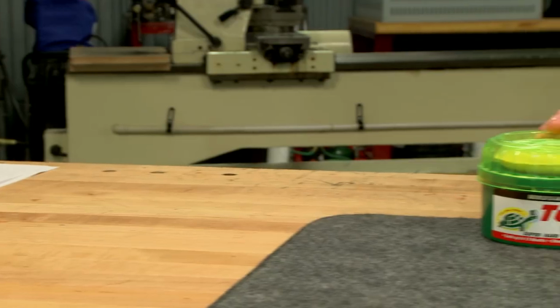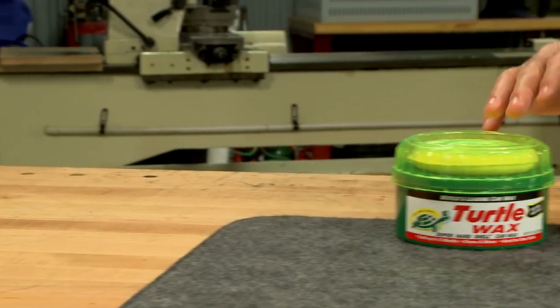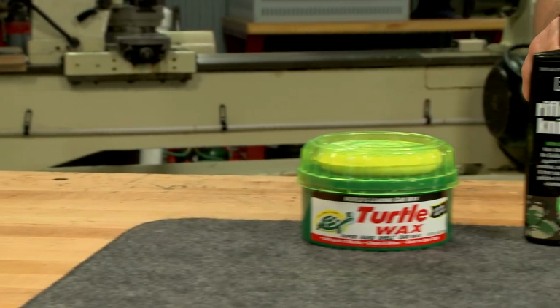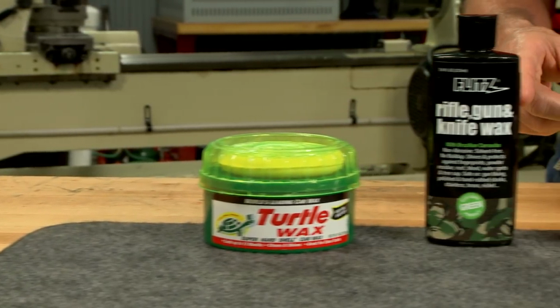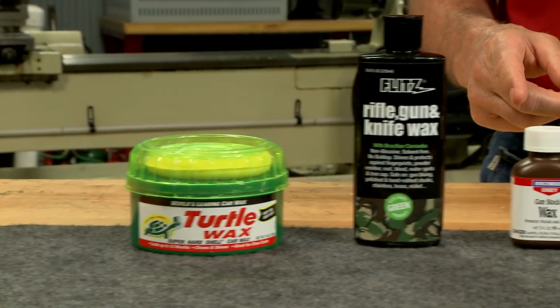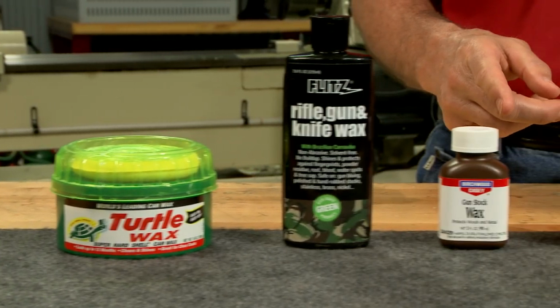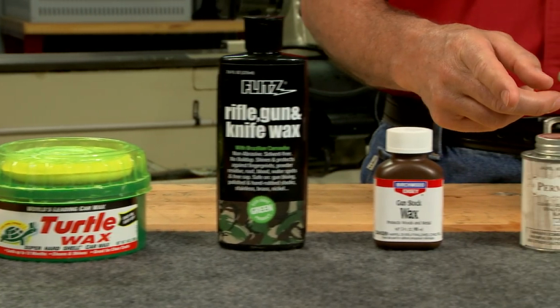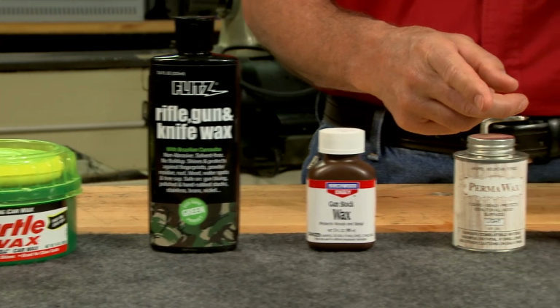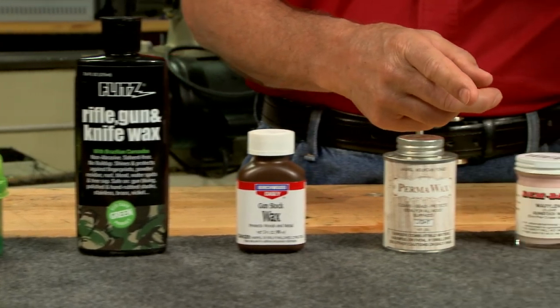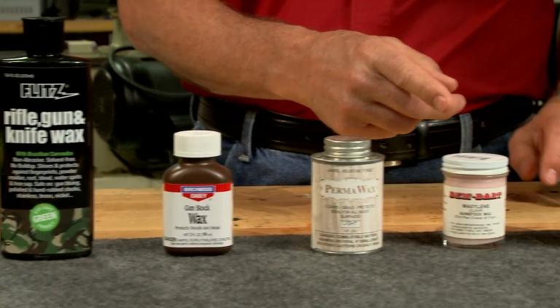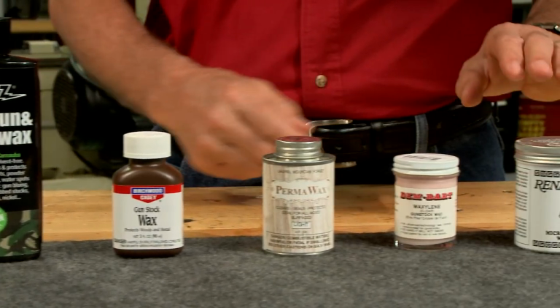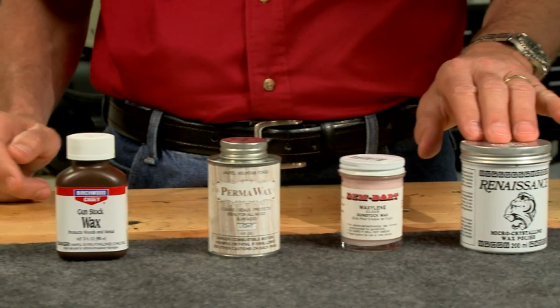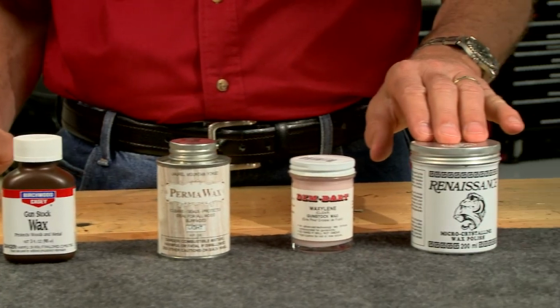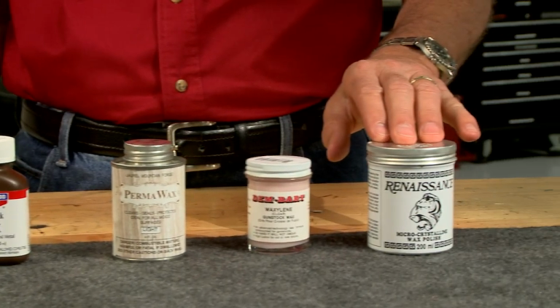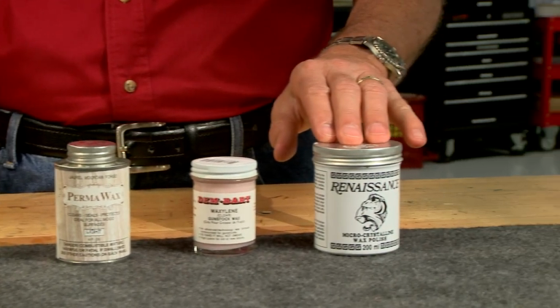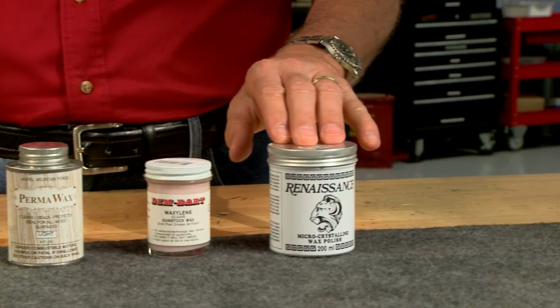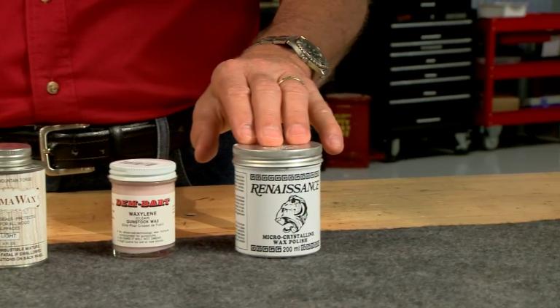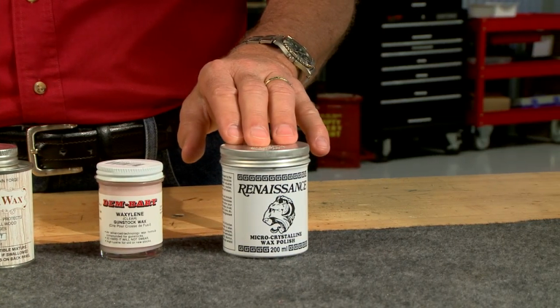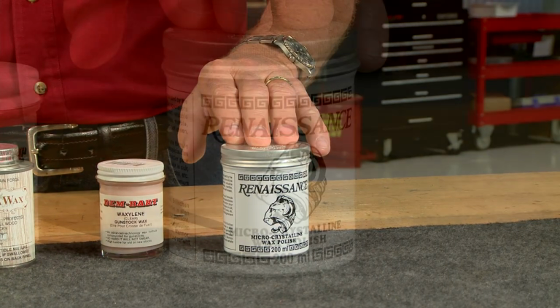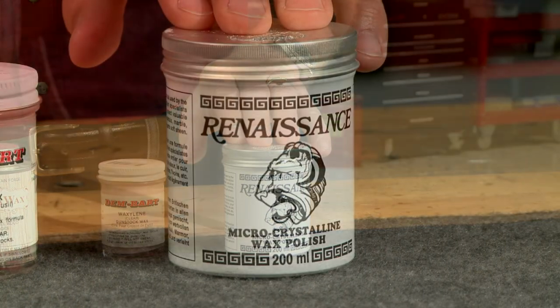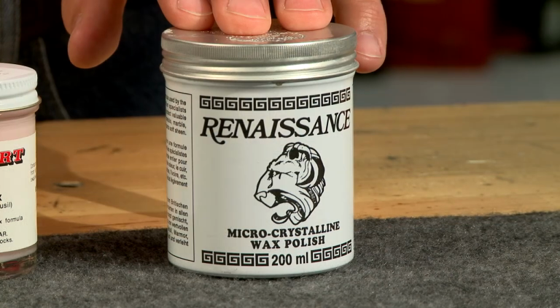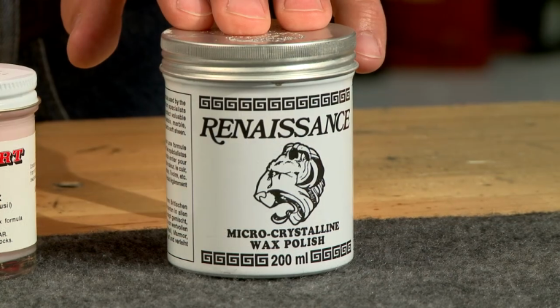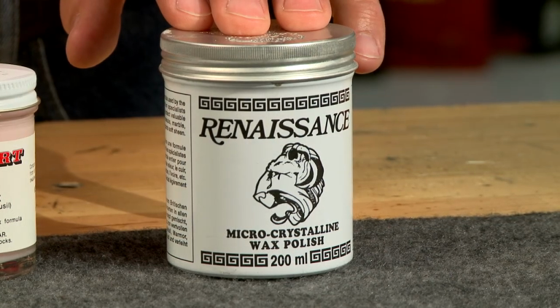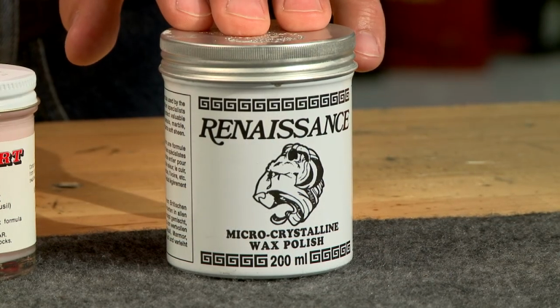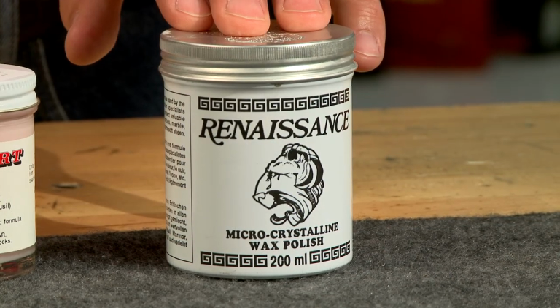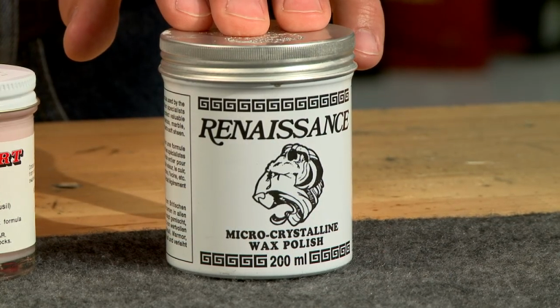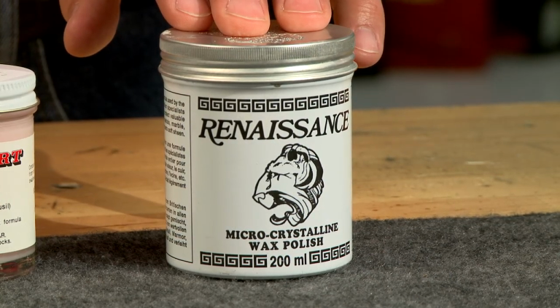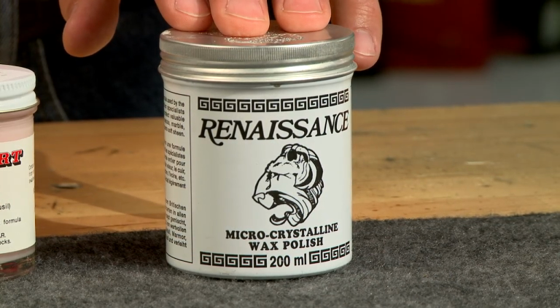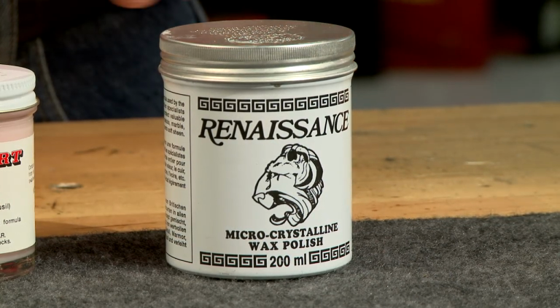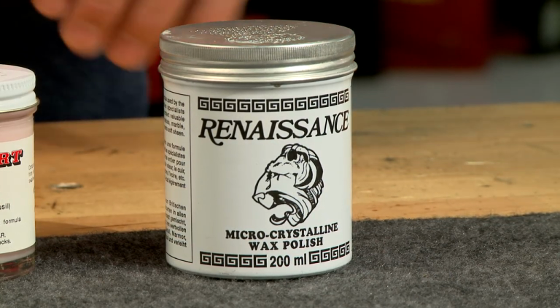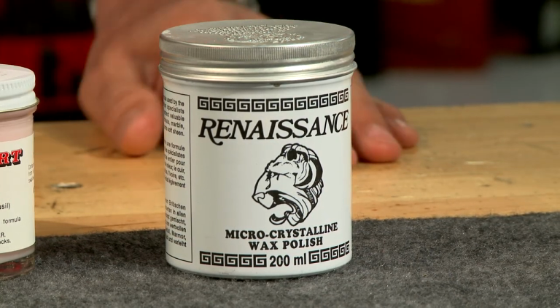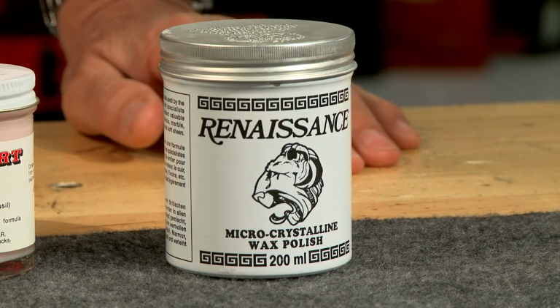Wax comes in many formulas as modern chemistry has given us plenty of choices. I like to use a wax specifically designed for firearms. A good firearms wax such as this Renaissance wax does several things.